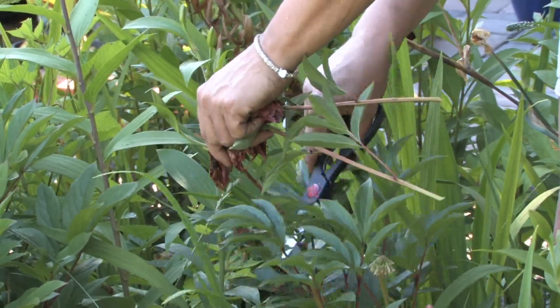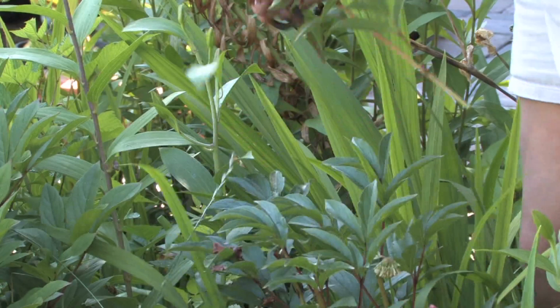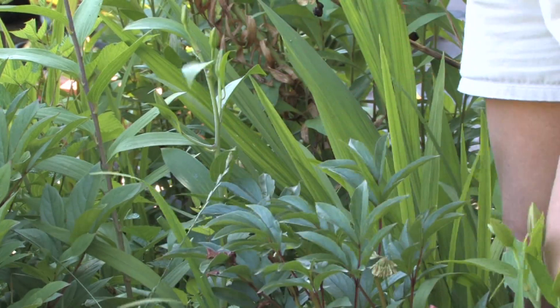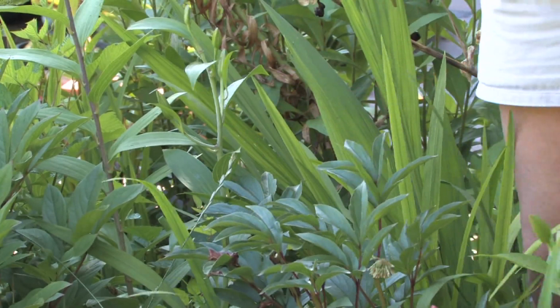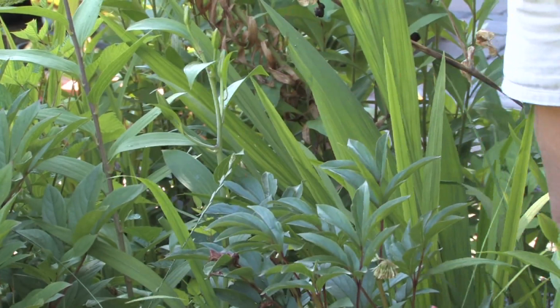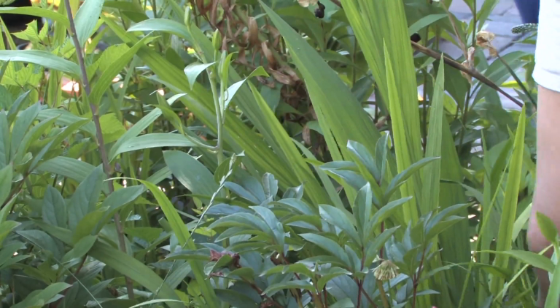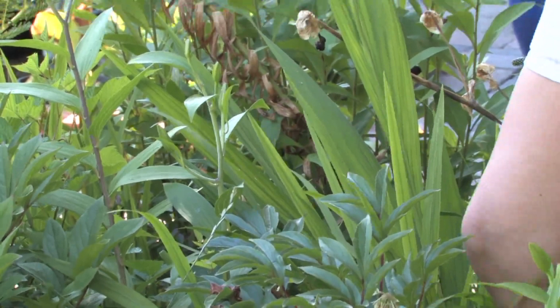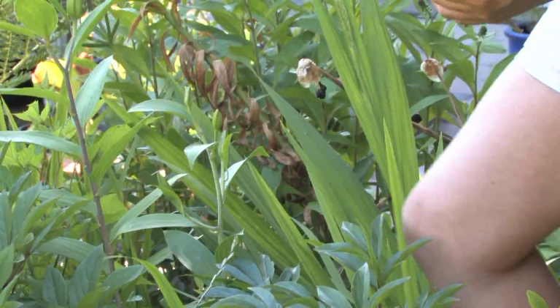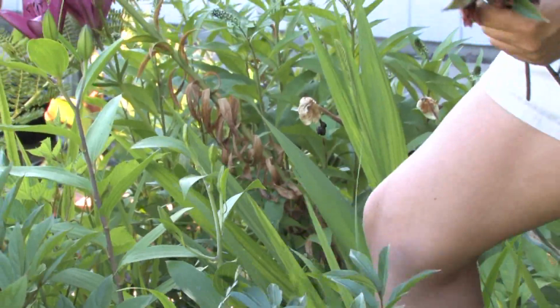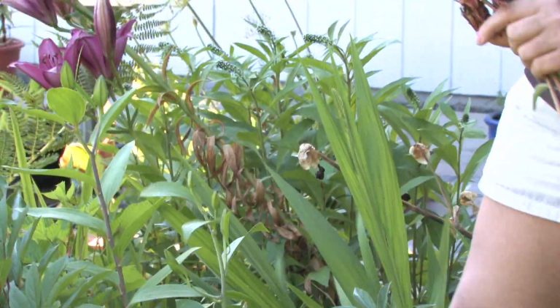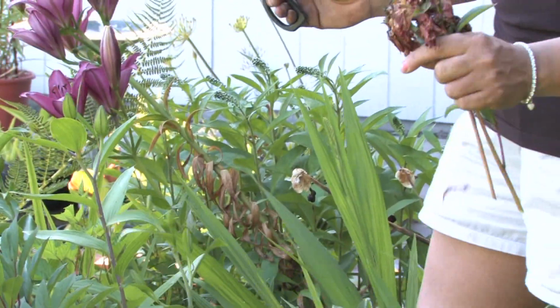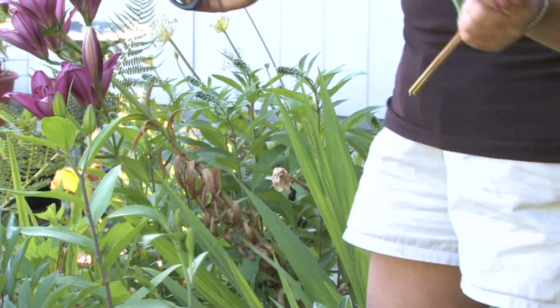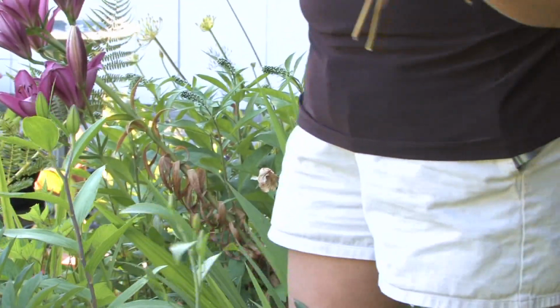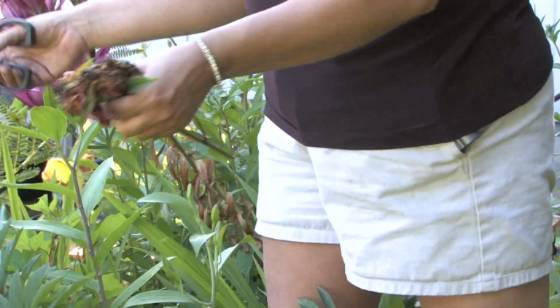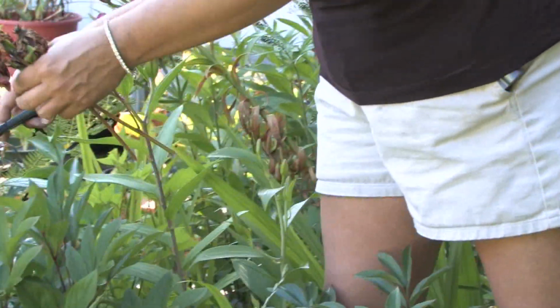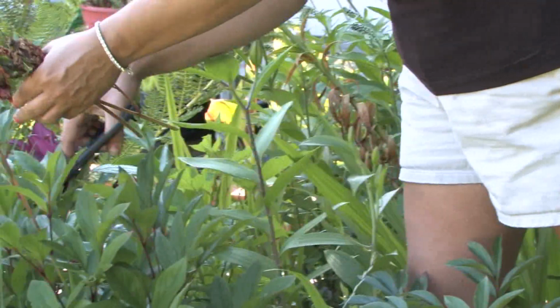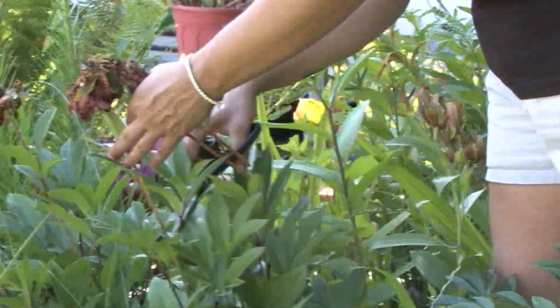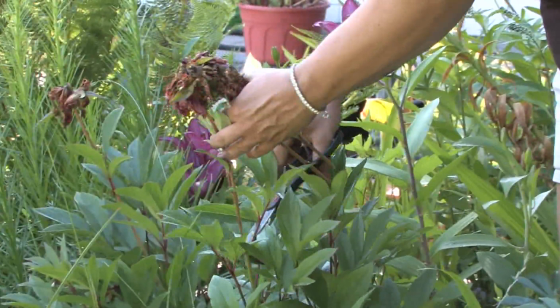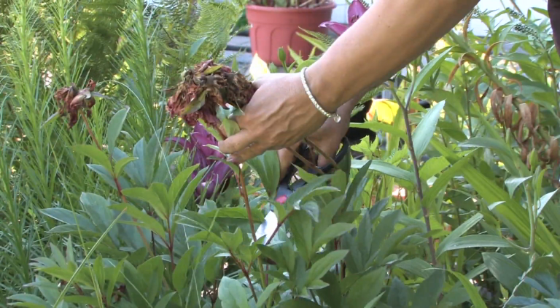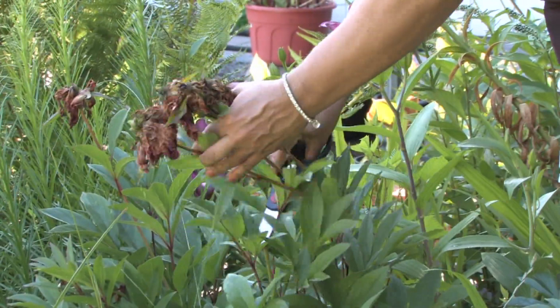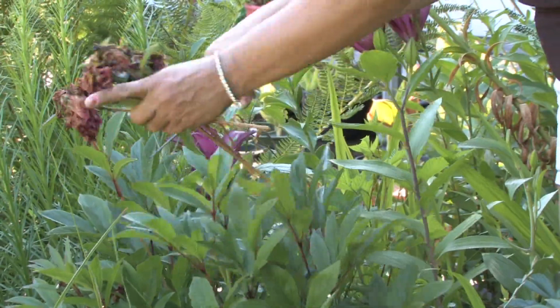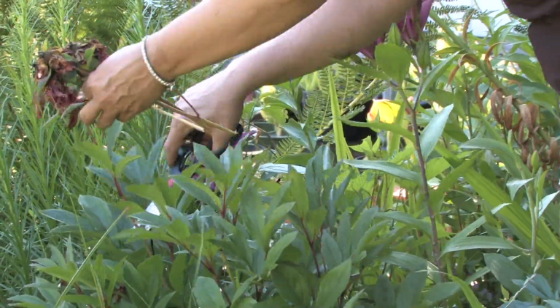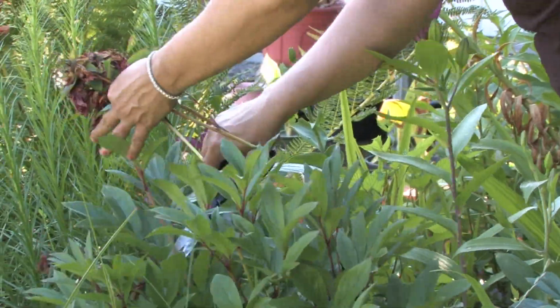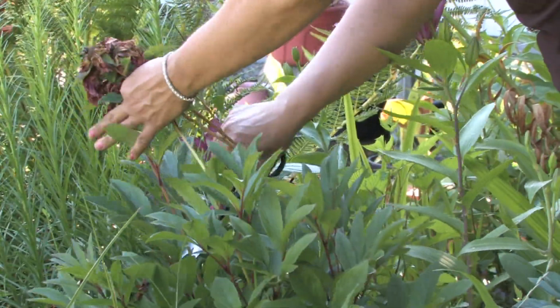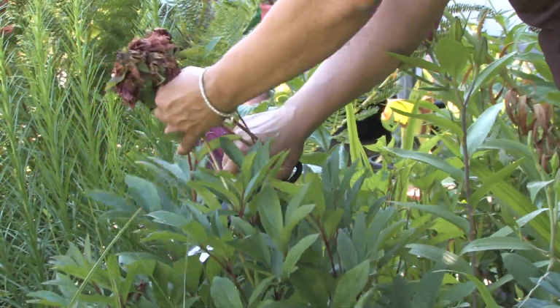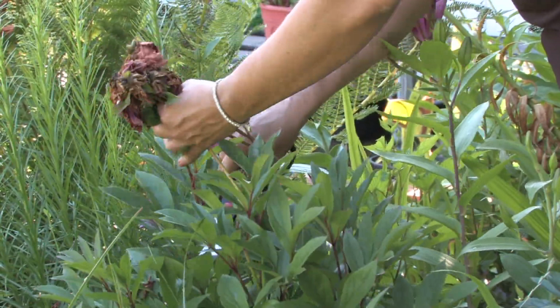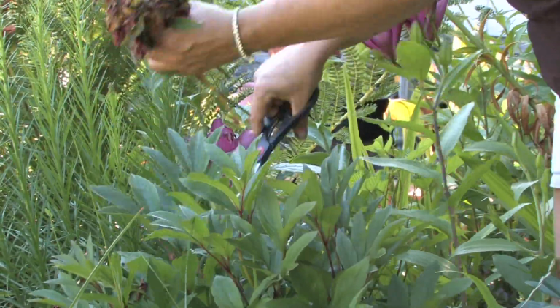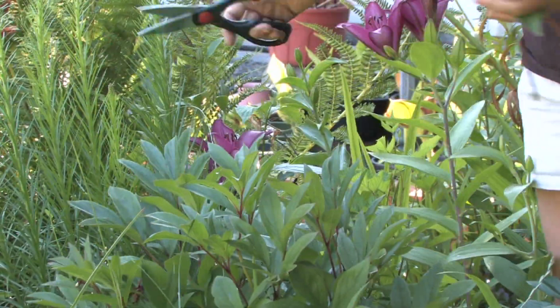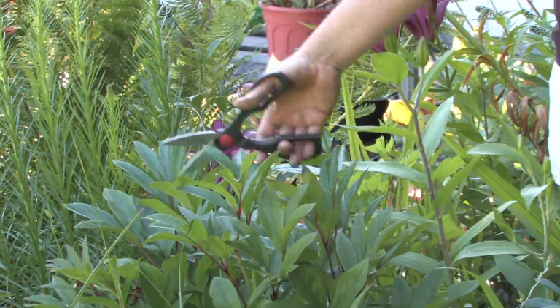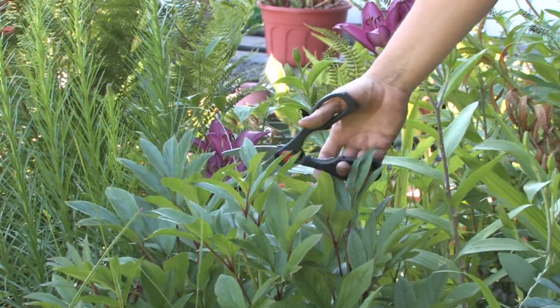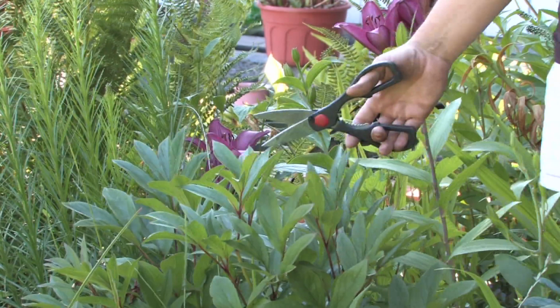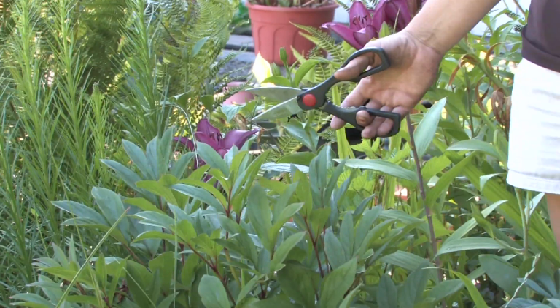You can save those seed pods, or you can turn around and mulch them or use them as compost. As long as you just trim out the dead flowers, you still have the beautiful foliage.